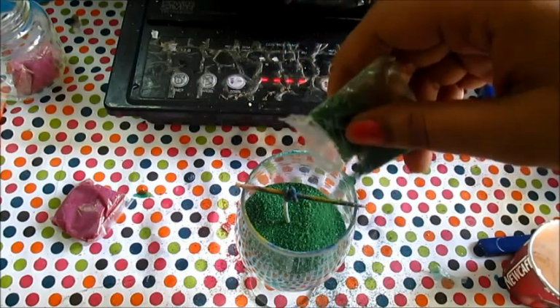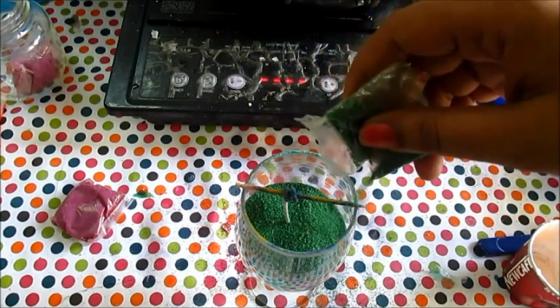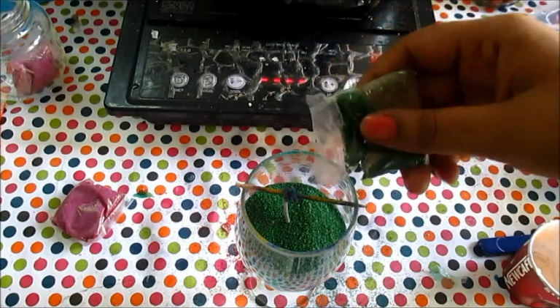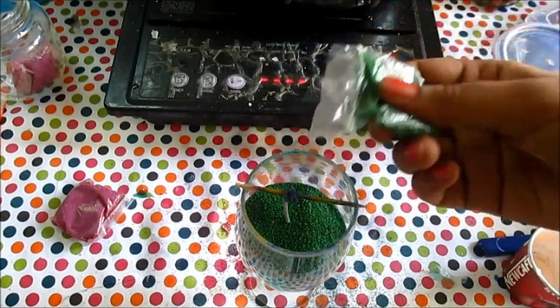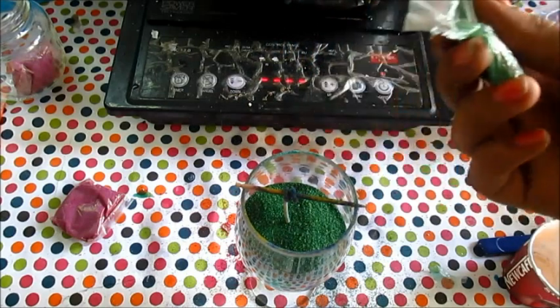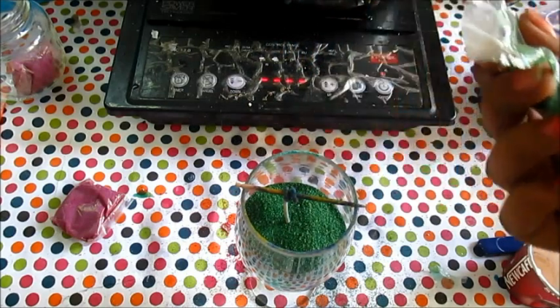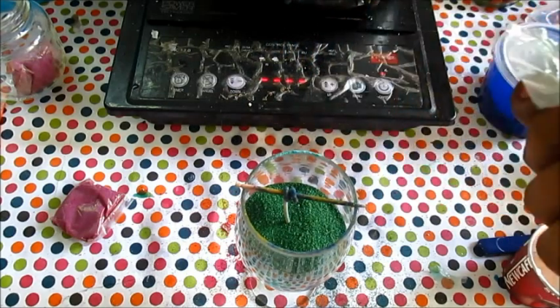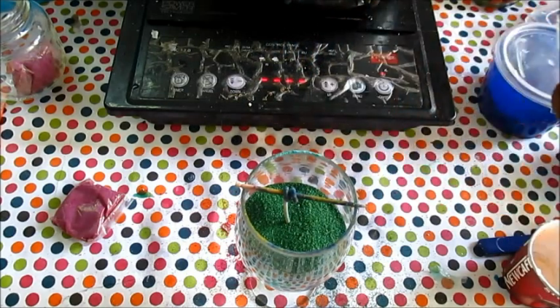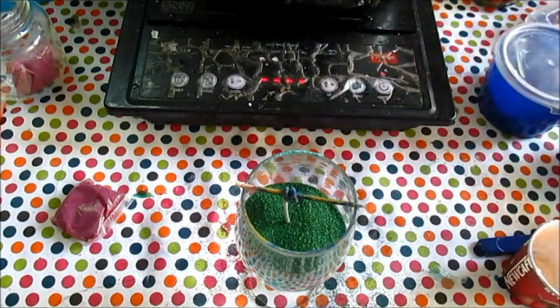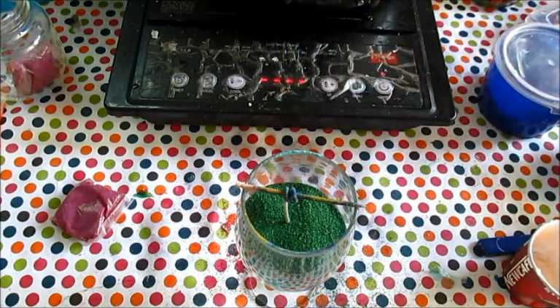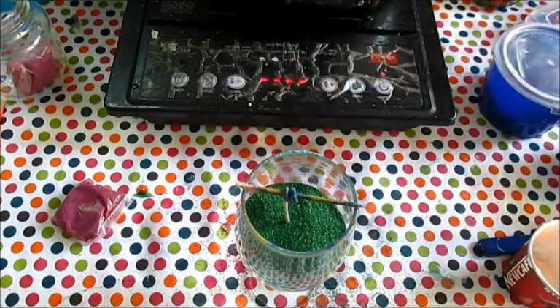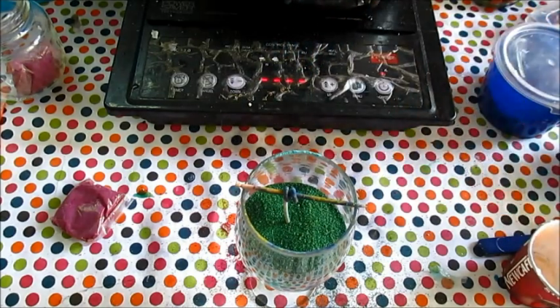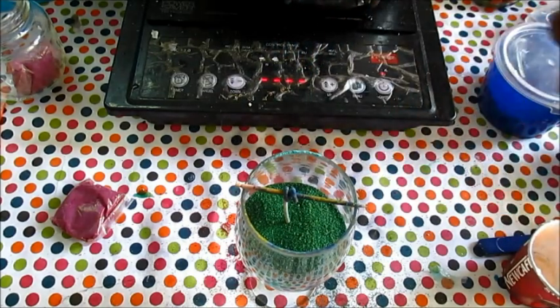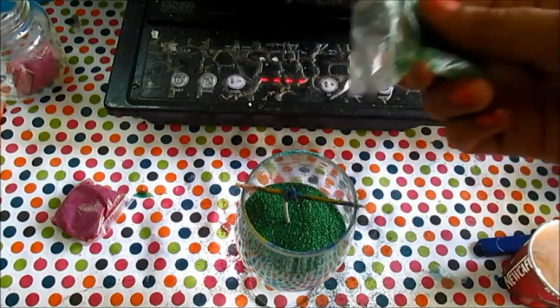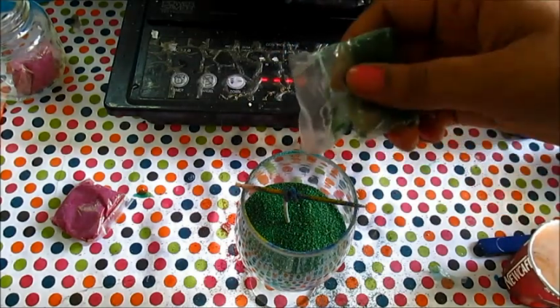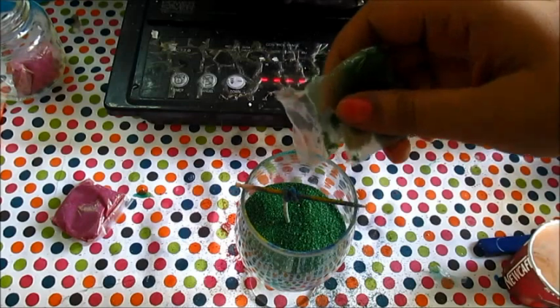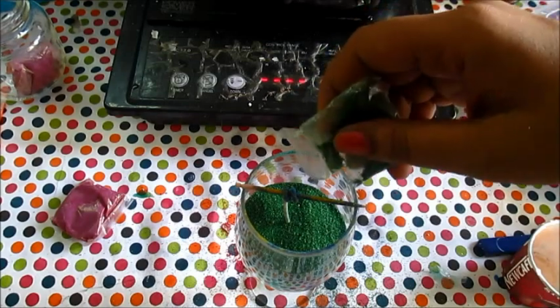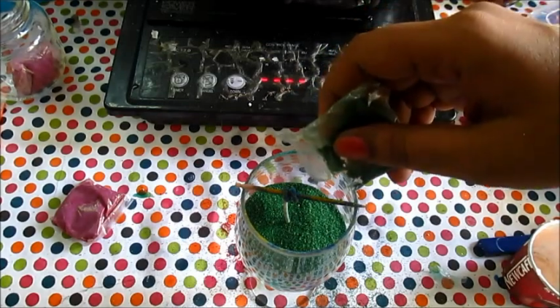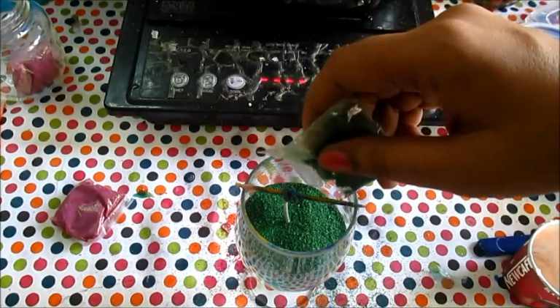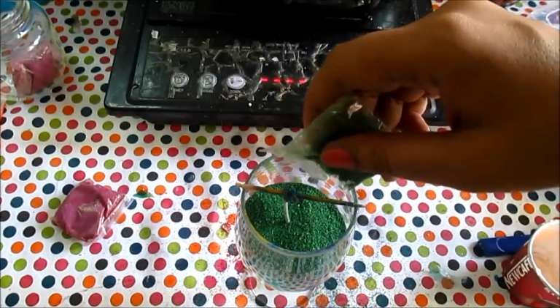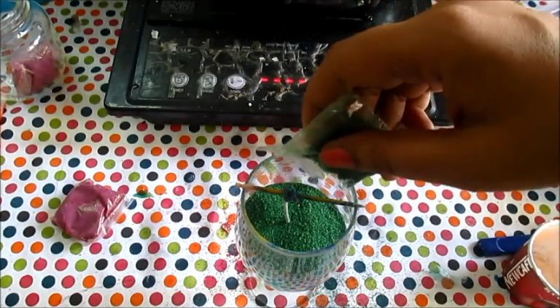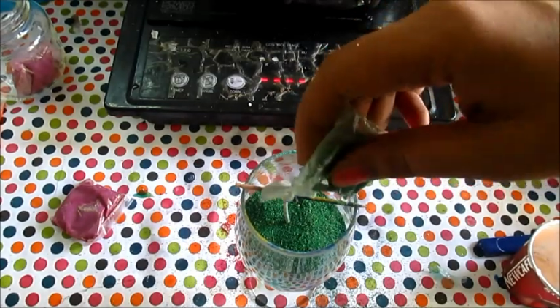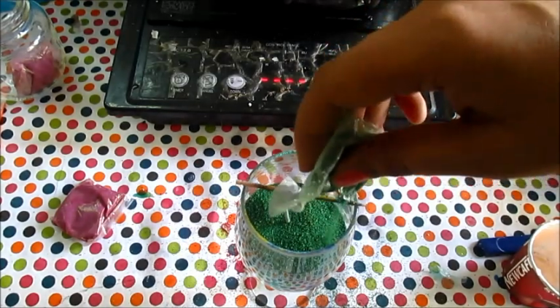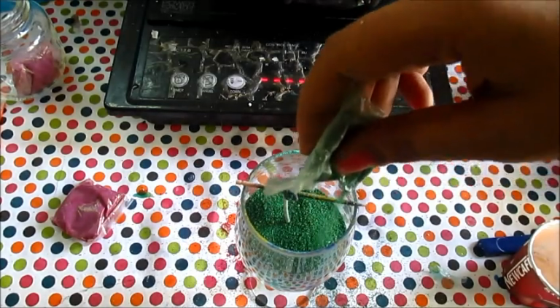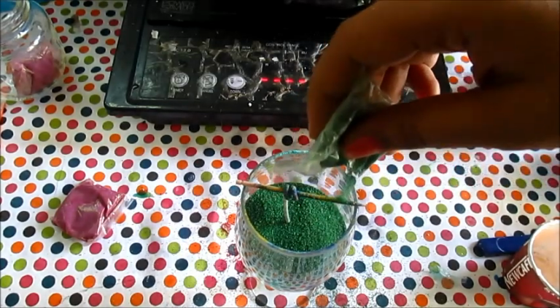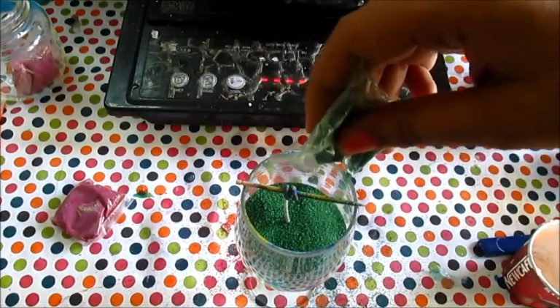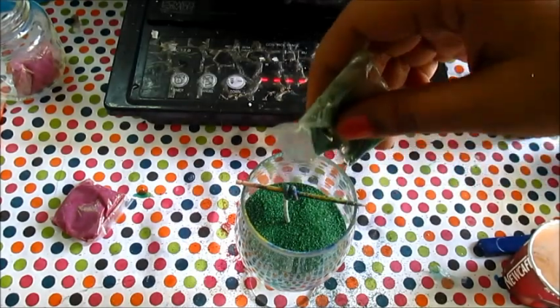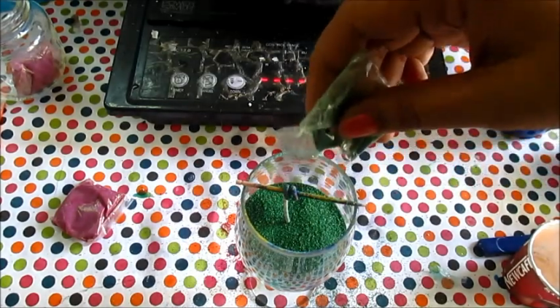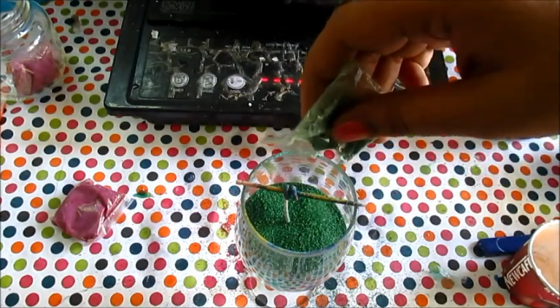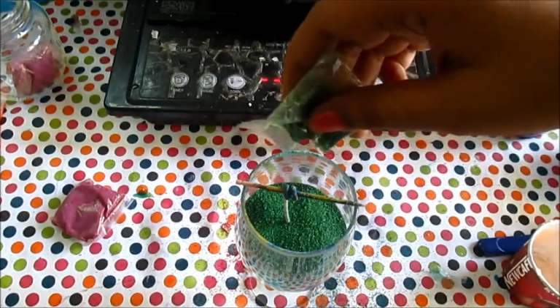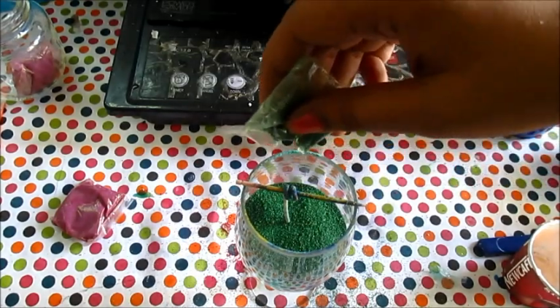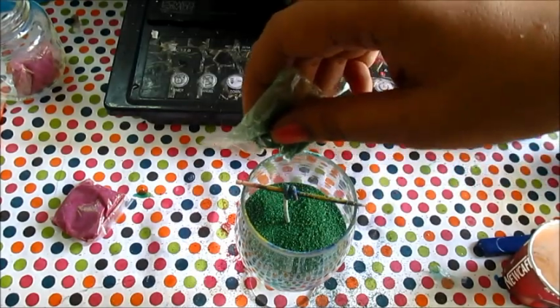I can show you right now, but if I tilt it, everything will go down. Once I add wax and fix this, I will show you how it looks.